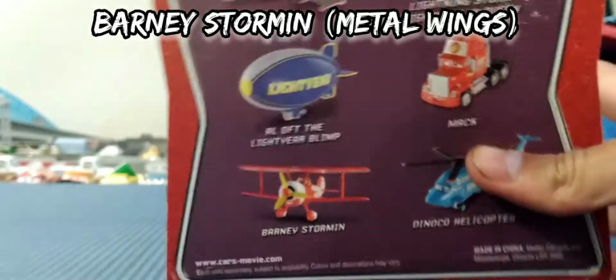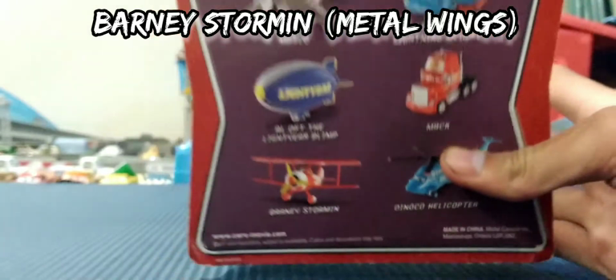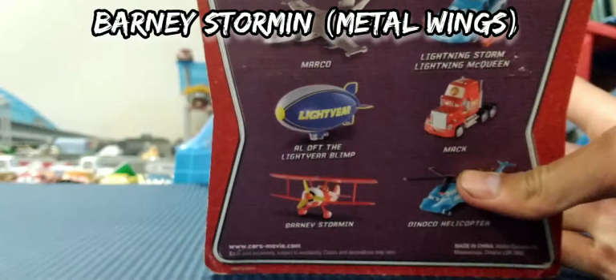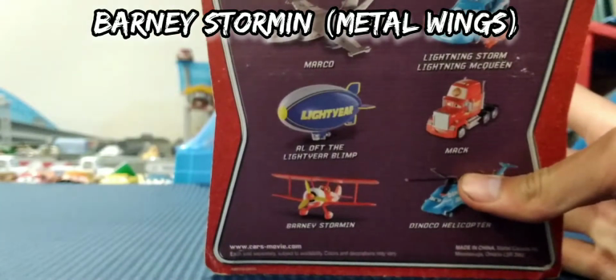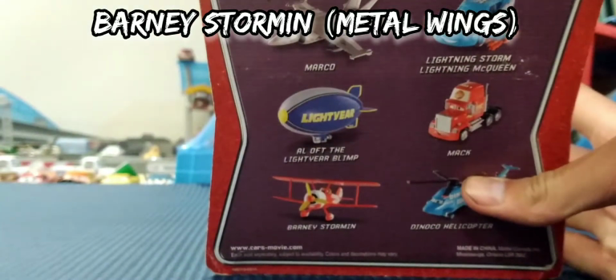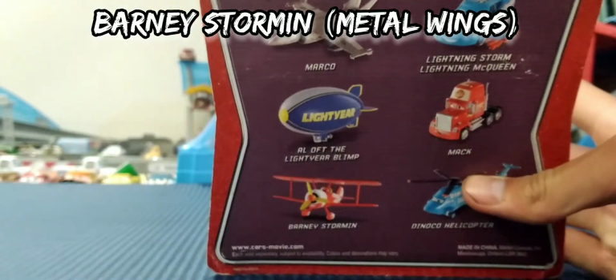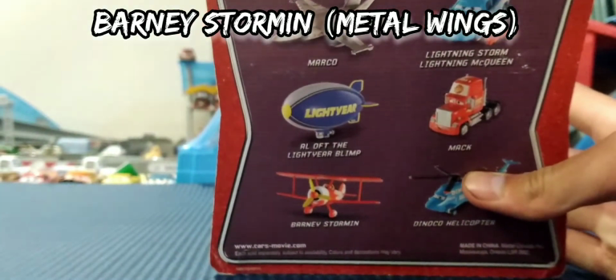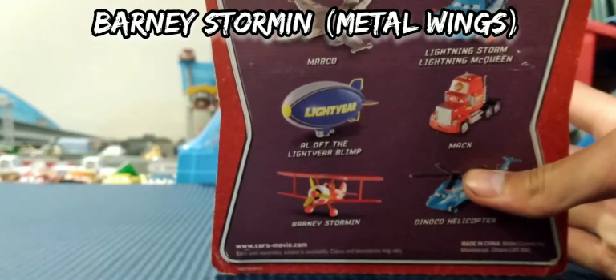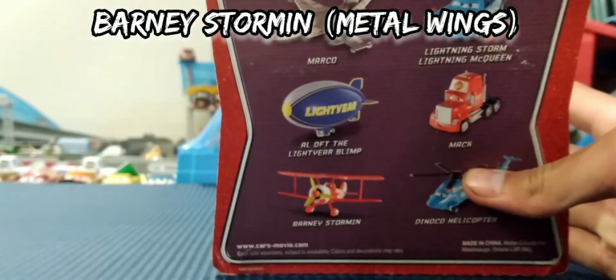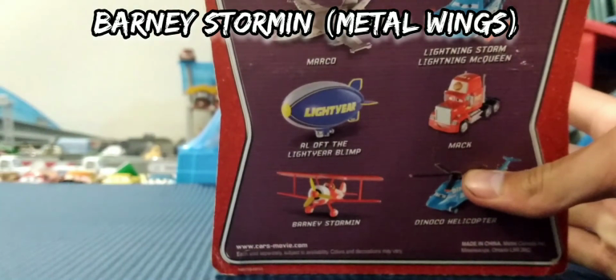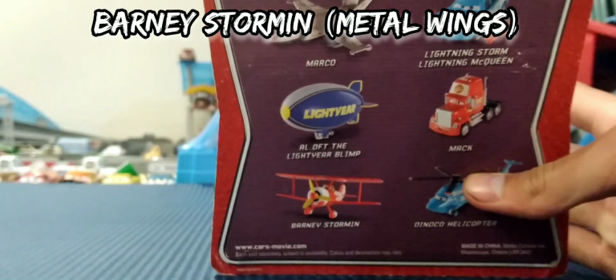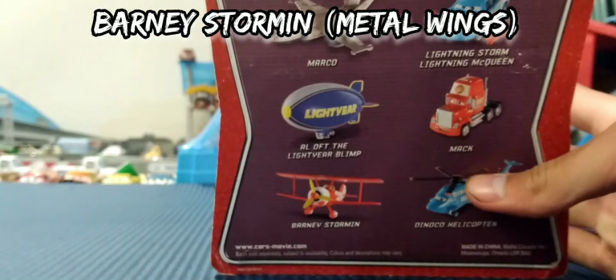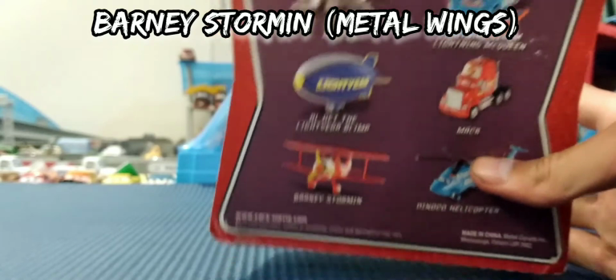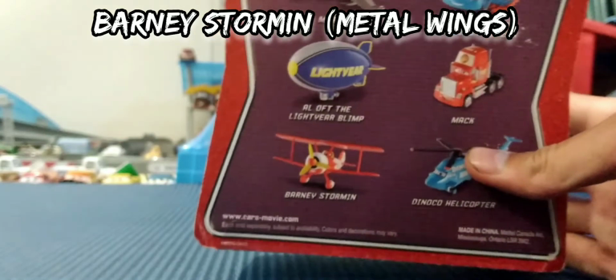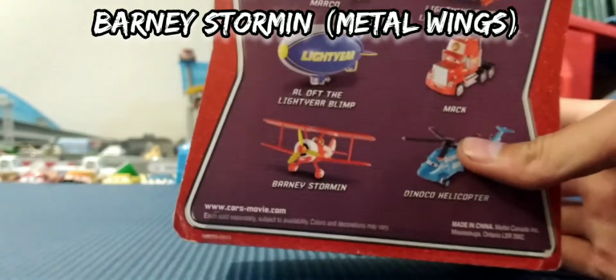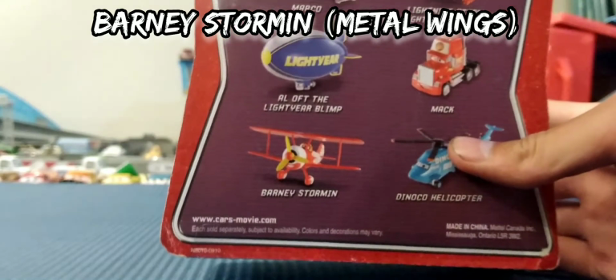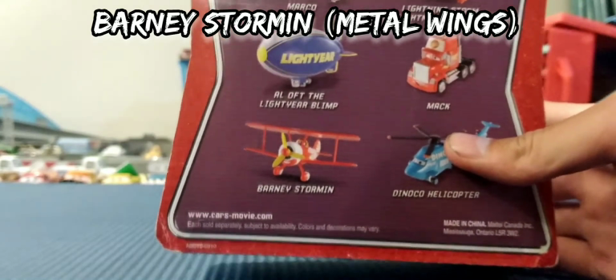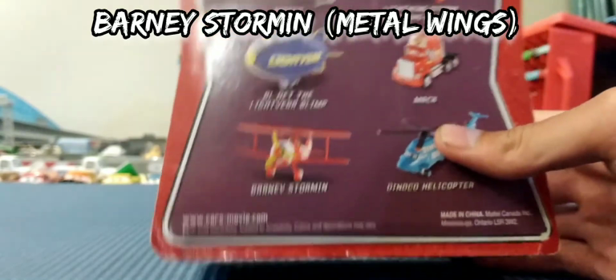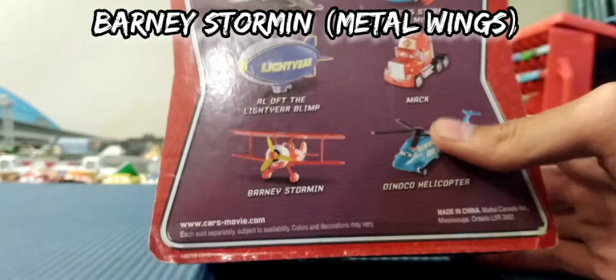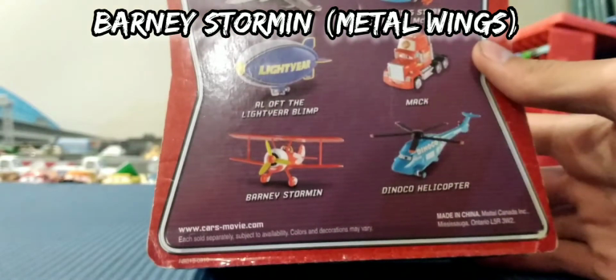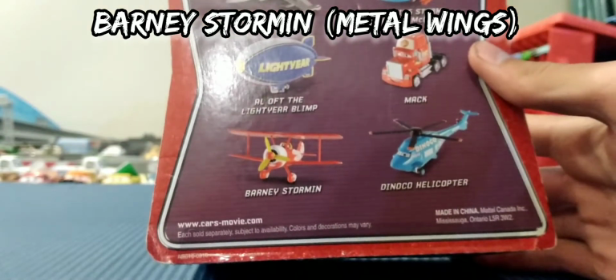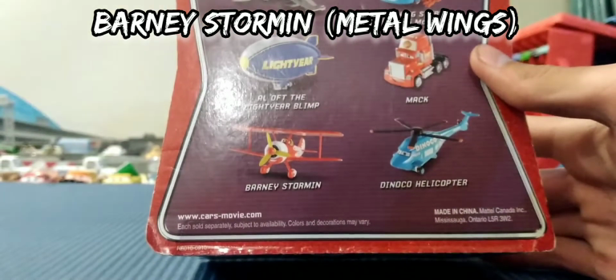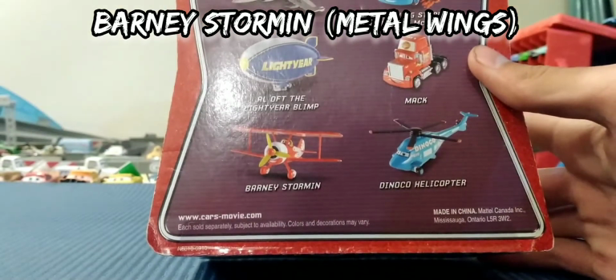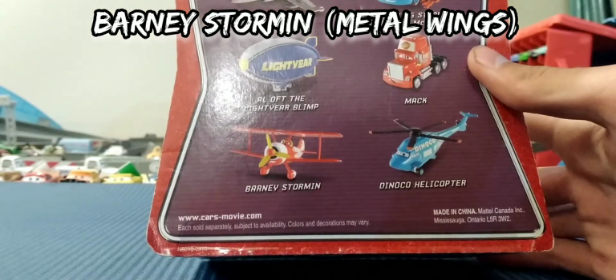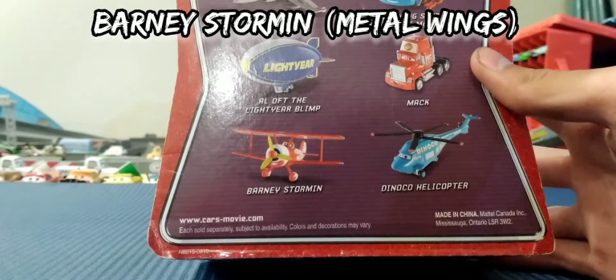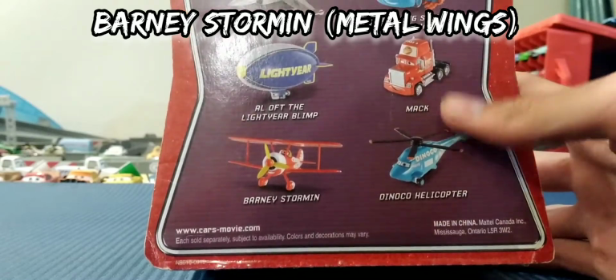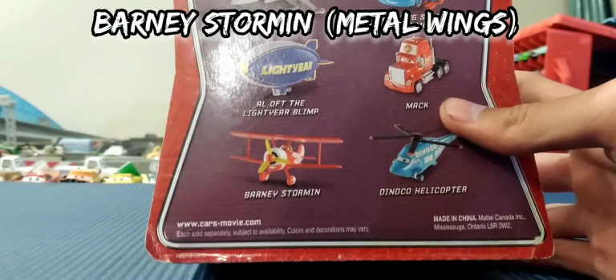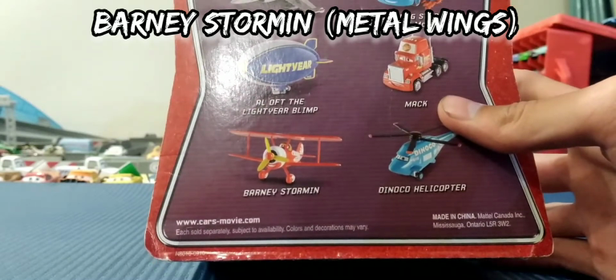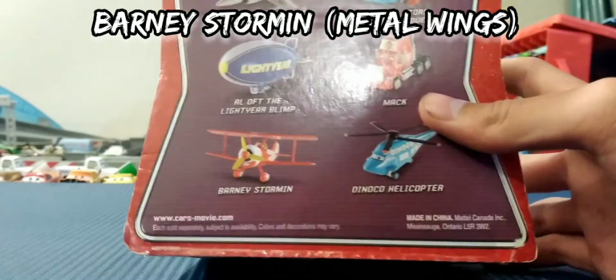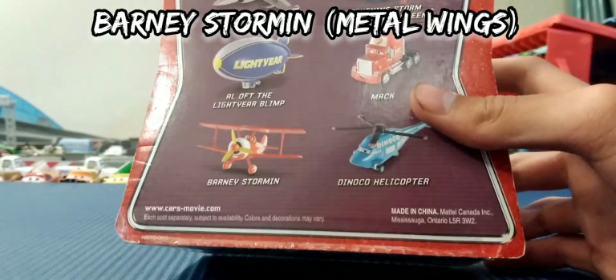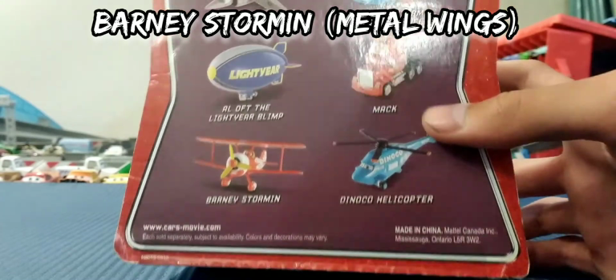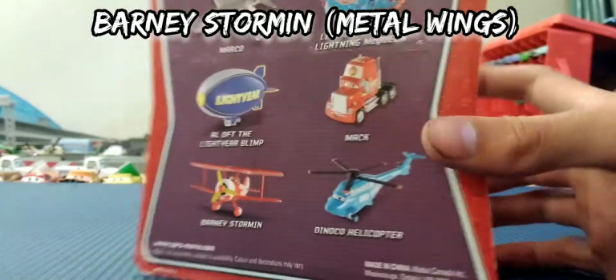On the back, it has Marco, Lightning Storm, Lightning McQueen, All Off Lightyear Blimp, Mac, Barney Stormen — which this is what this one is — and Dynco Helicopter.